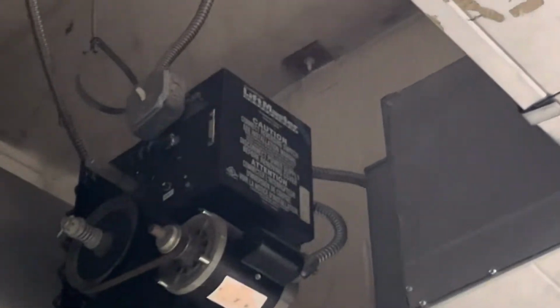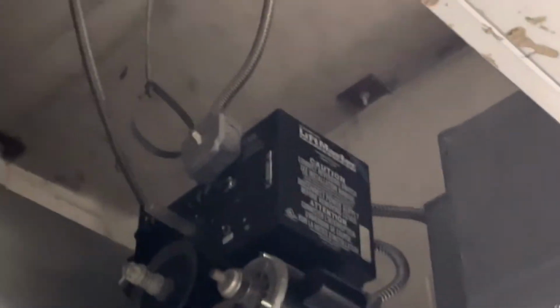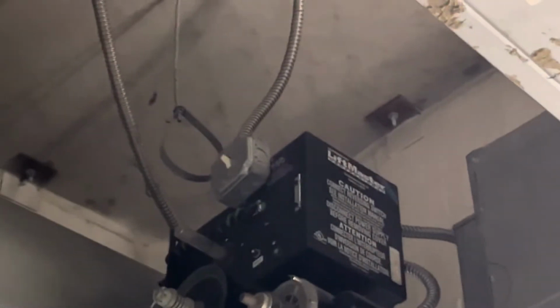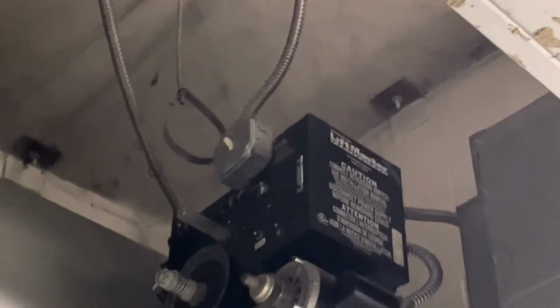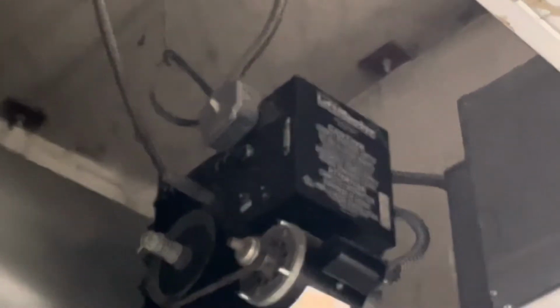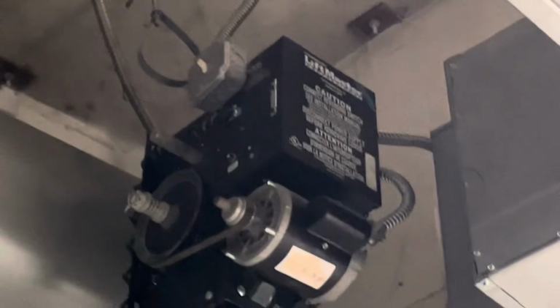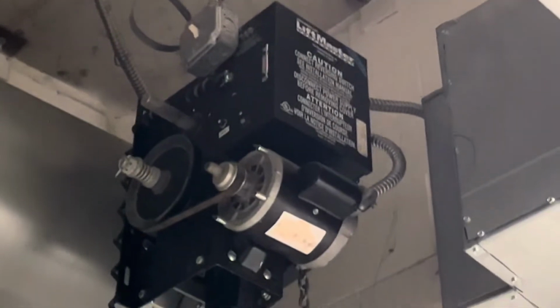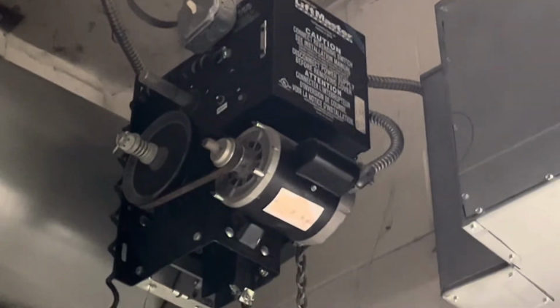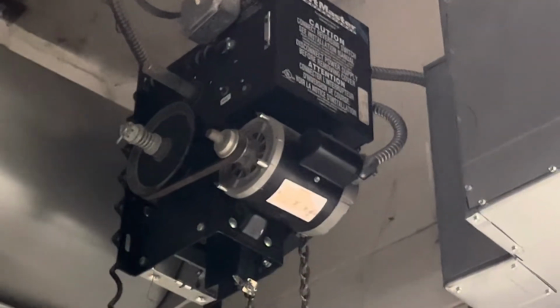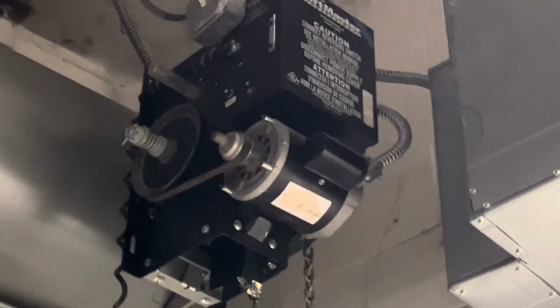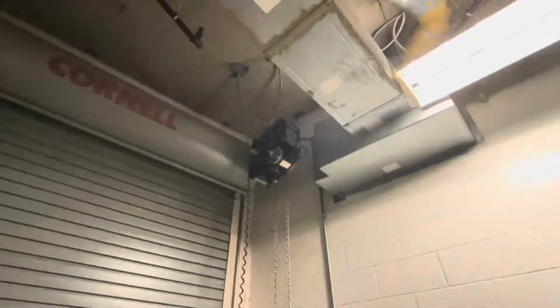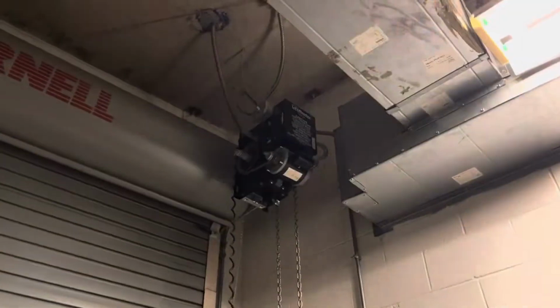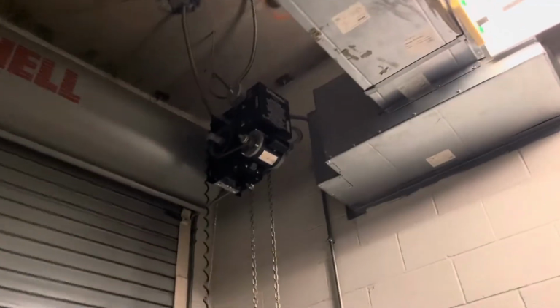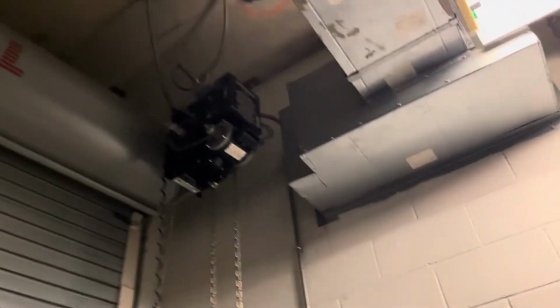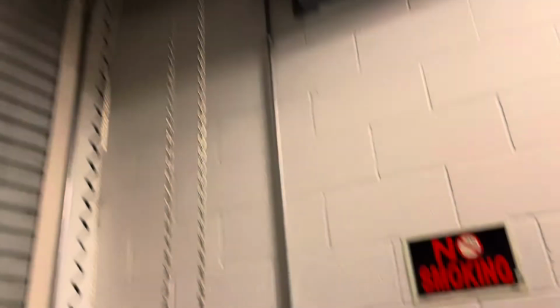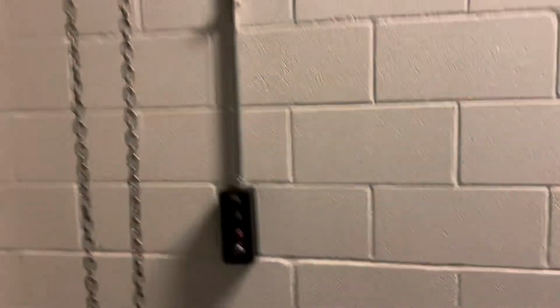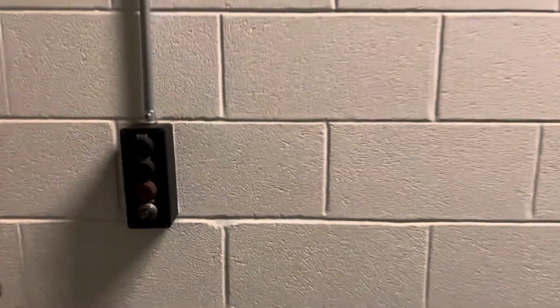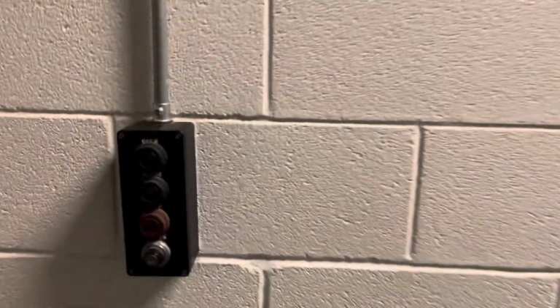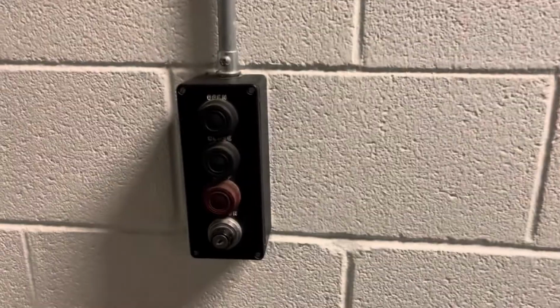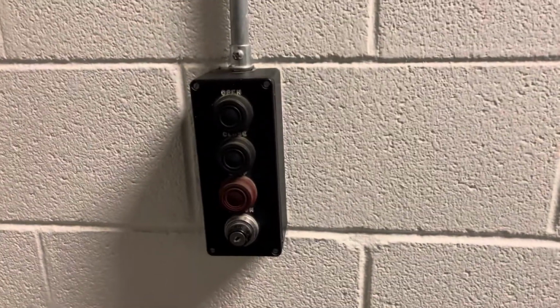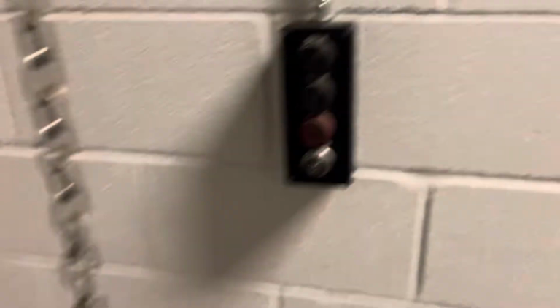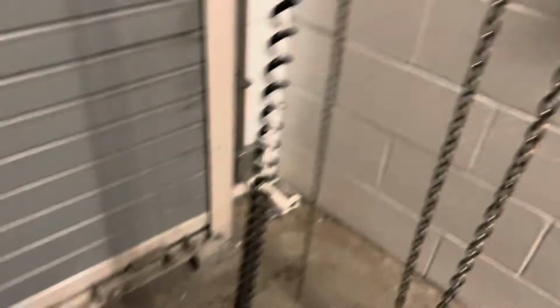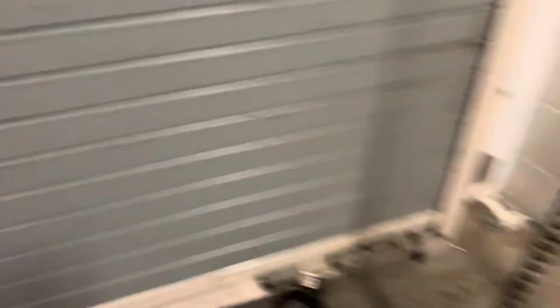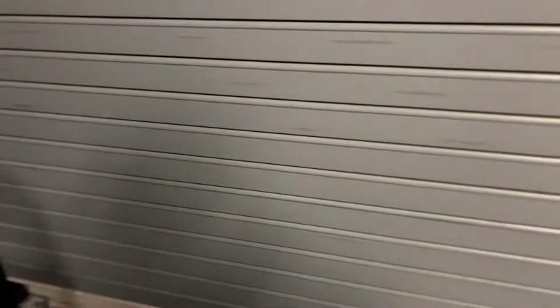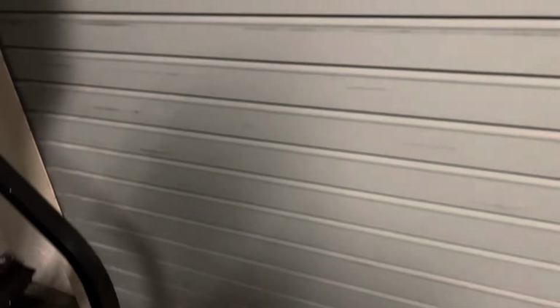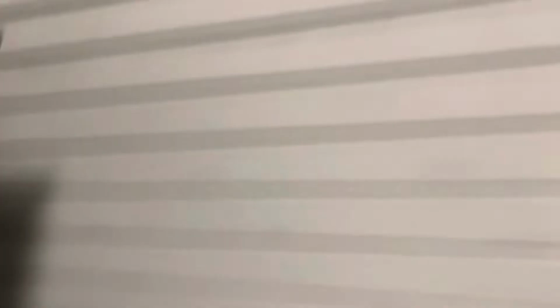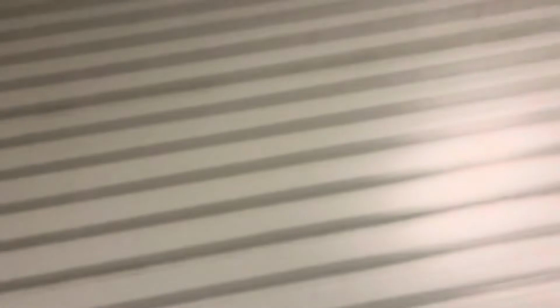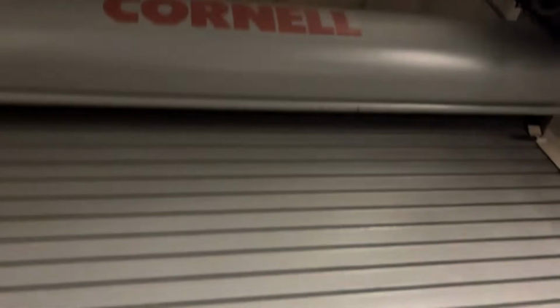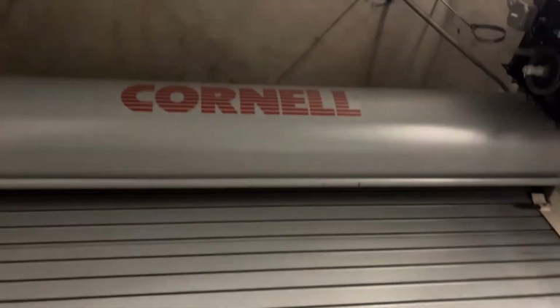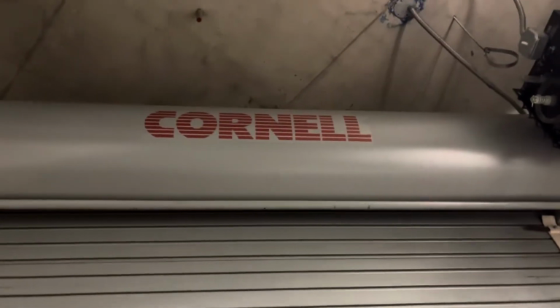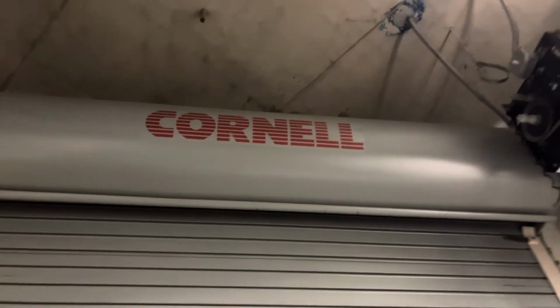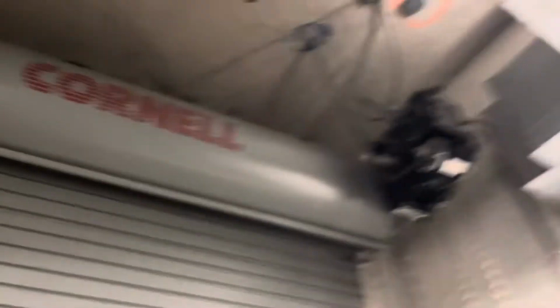There's a breaker switch too. I got an L-drive clutch, and then the same open, closed, stop. No sensors on these. Cornell doors.